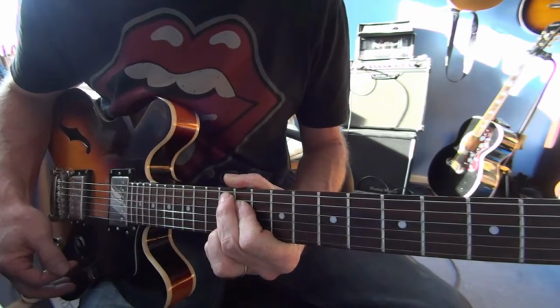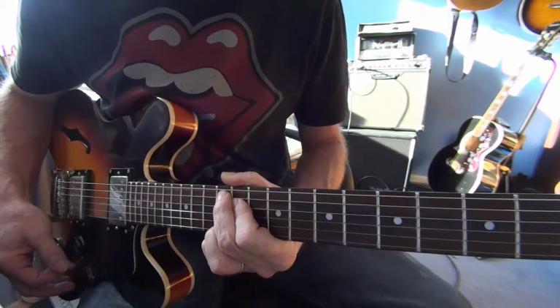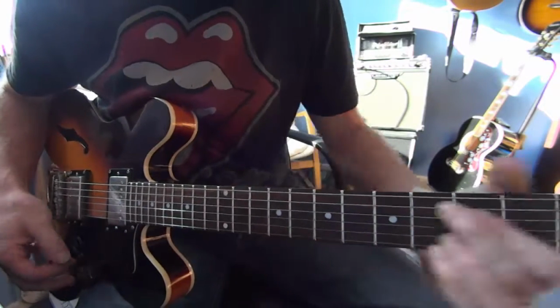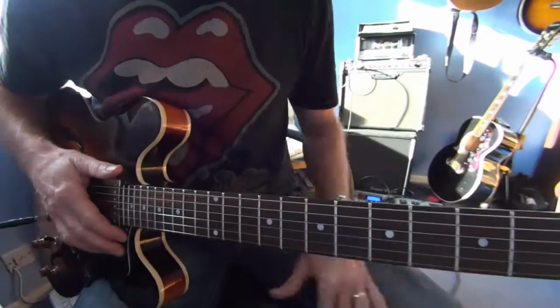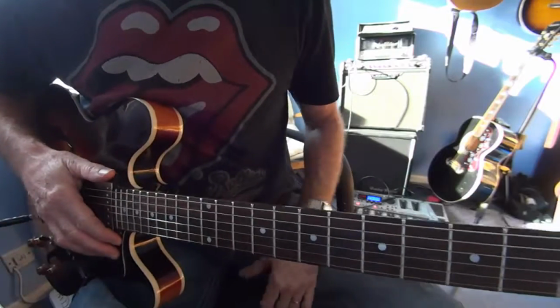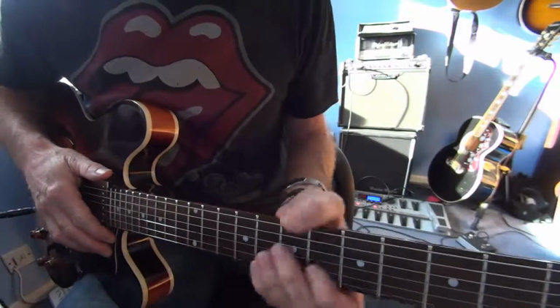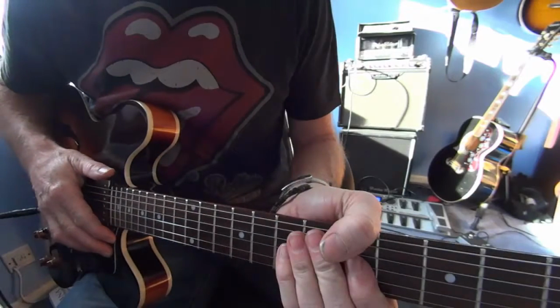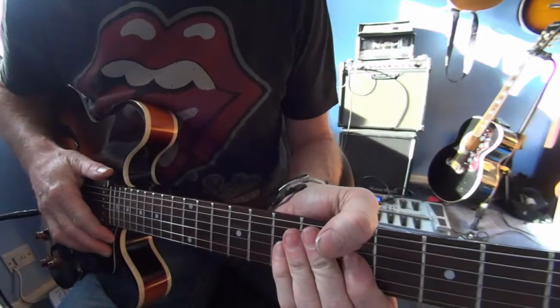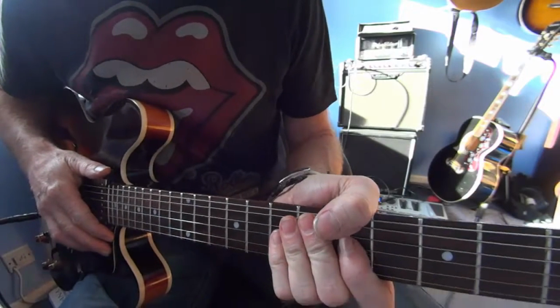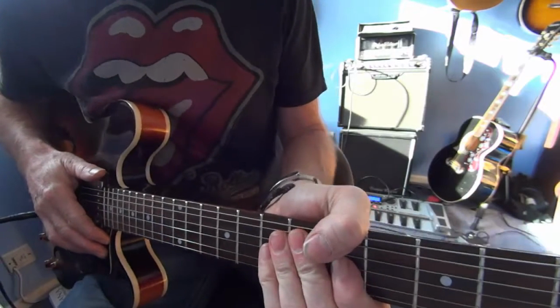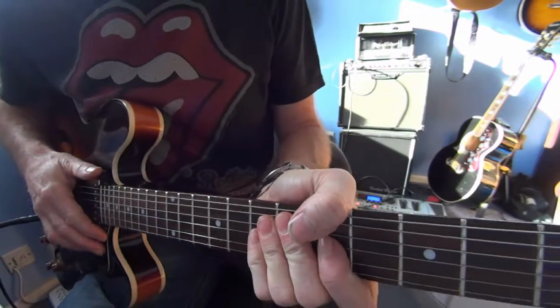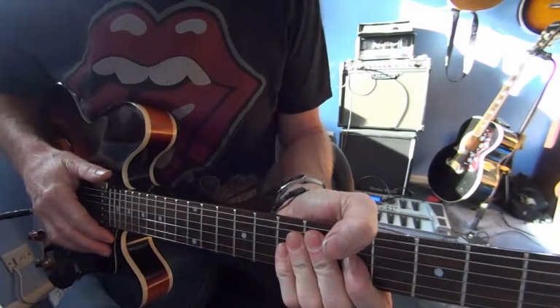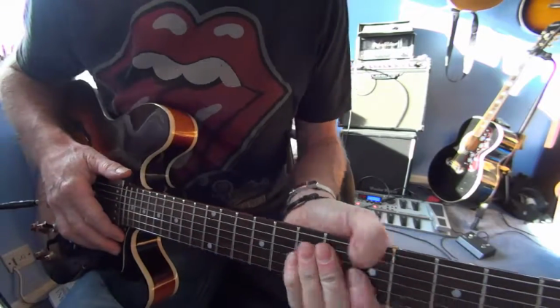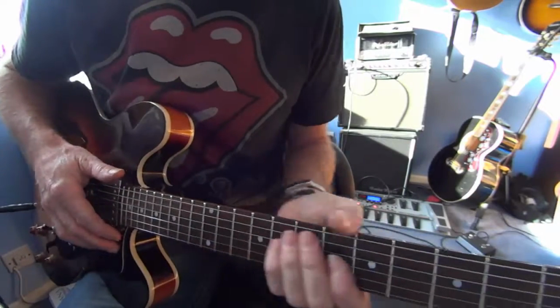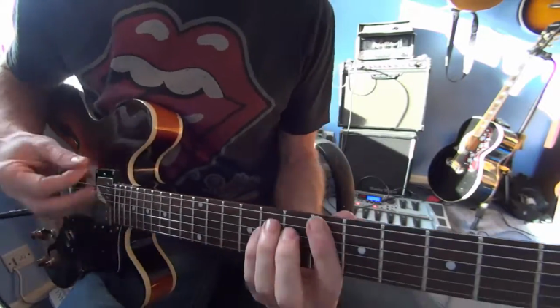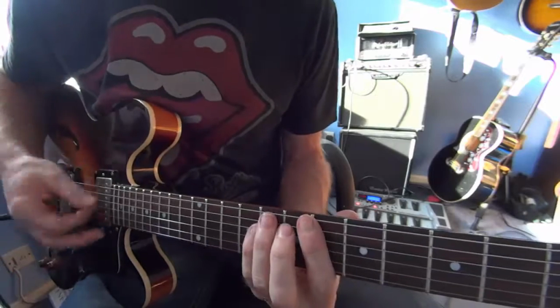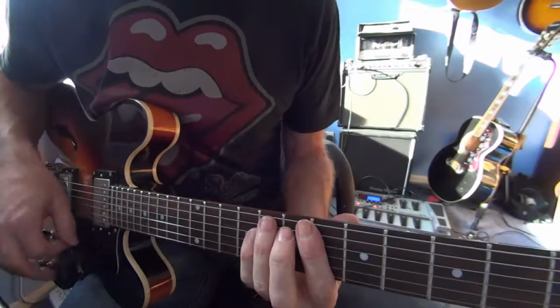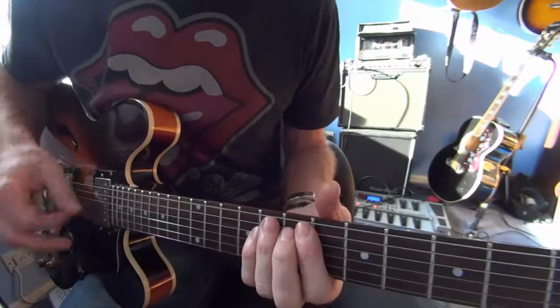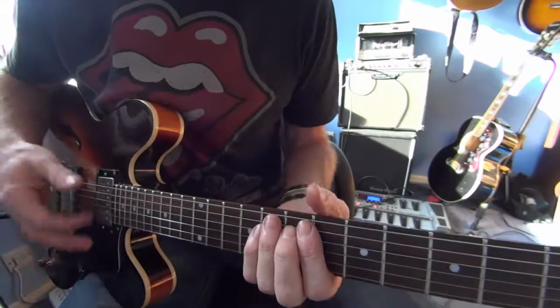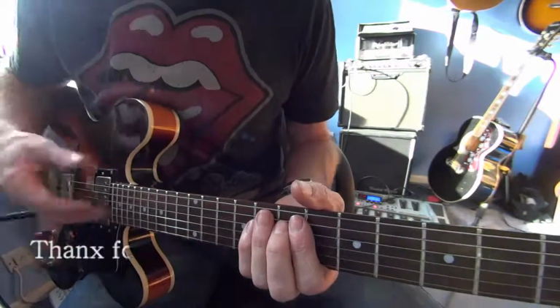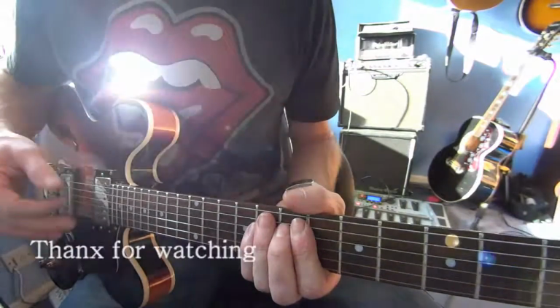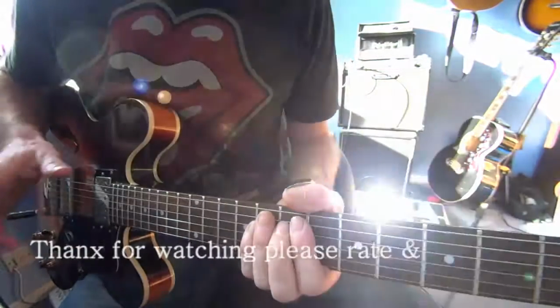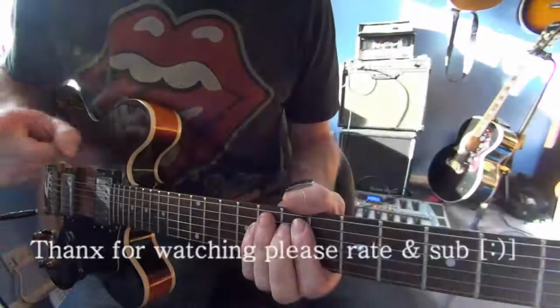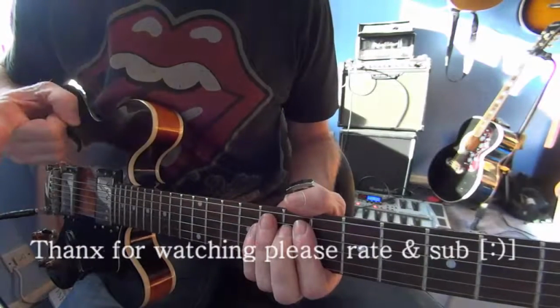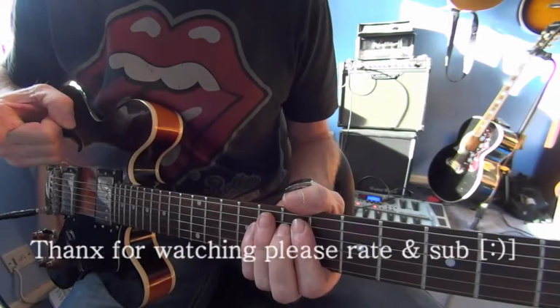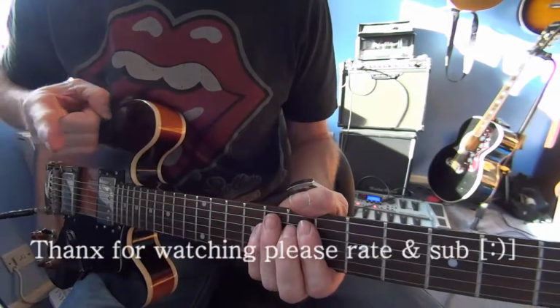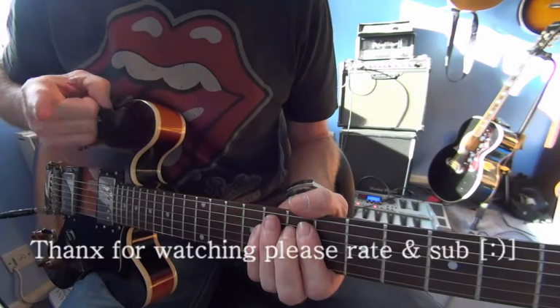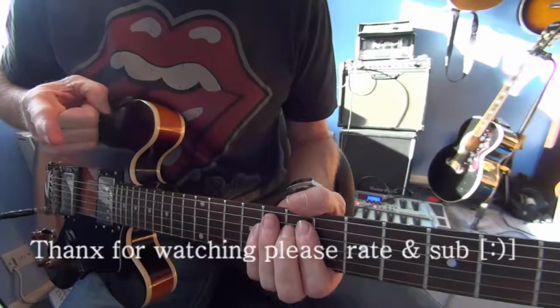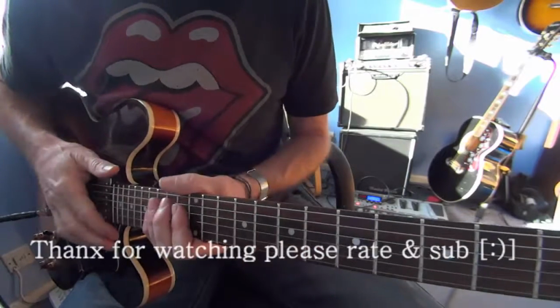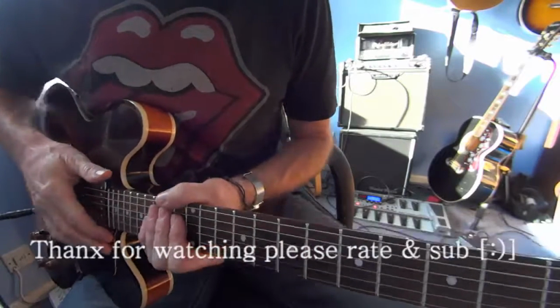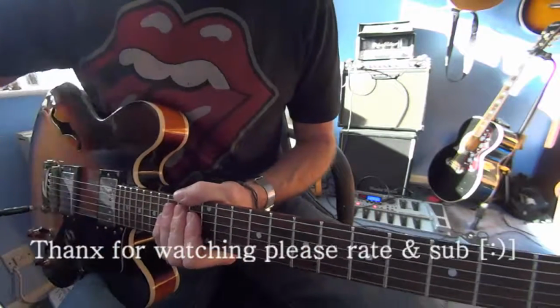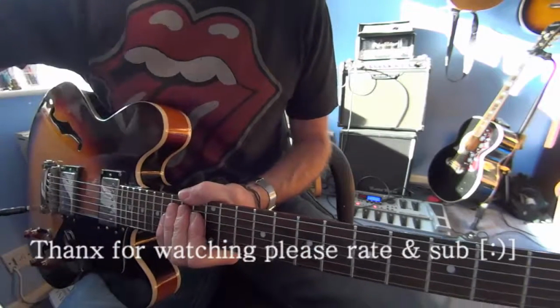Lovely sound. Yeah, I think that's about it. It's quite tough on that one — it's a strum and it's really relaxed with your wrist. Limp wrist. There you go. Limp wristed. All the best, cheers.